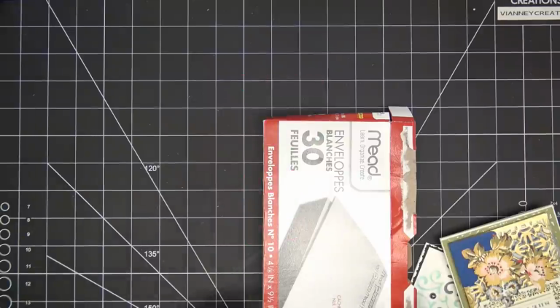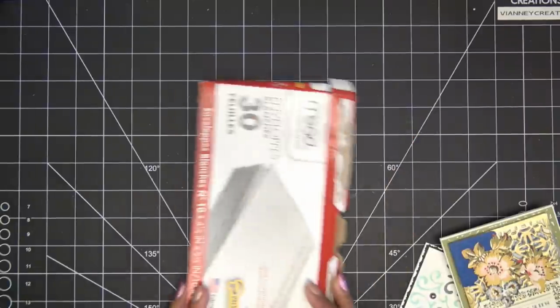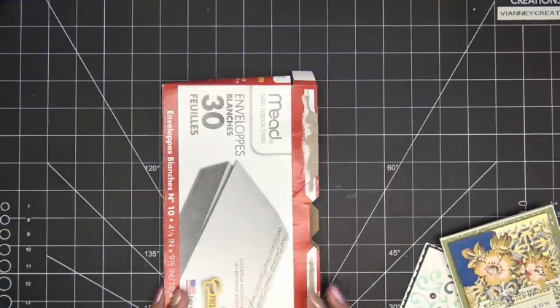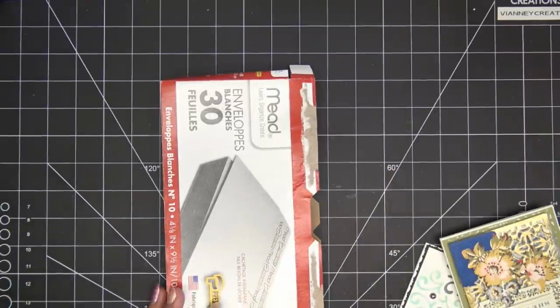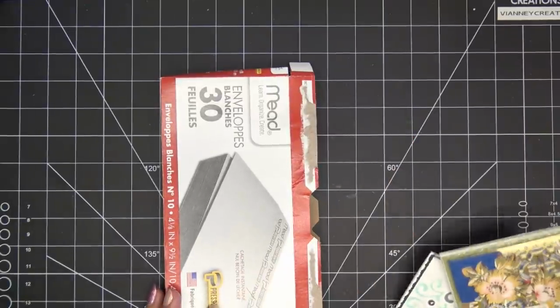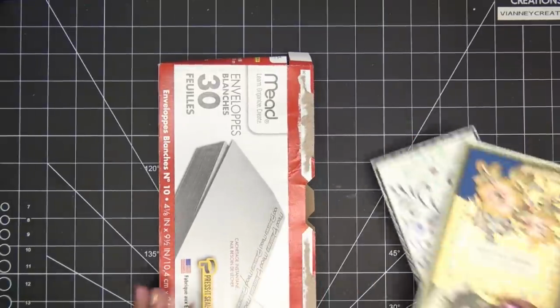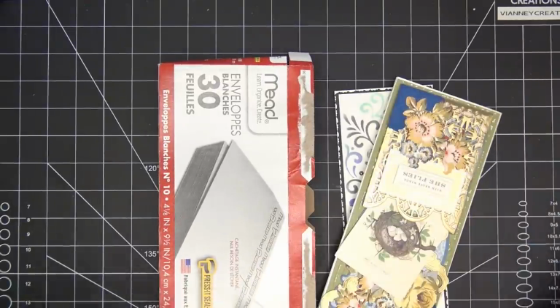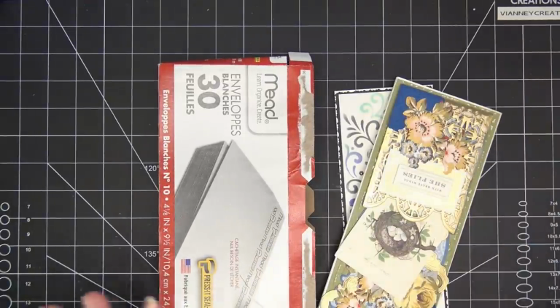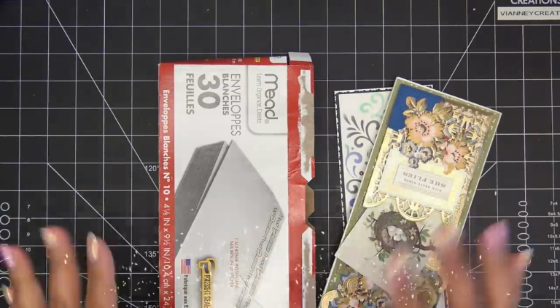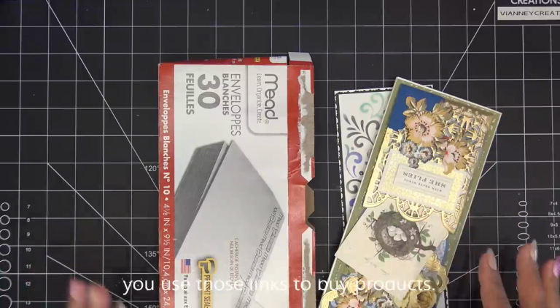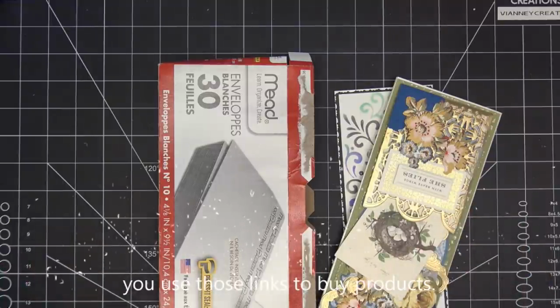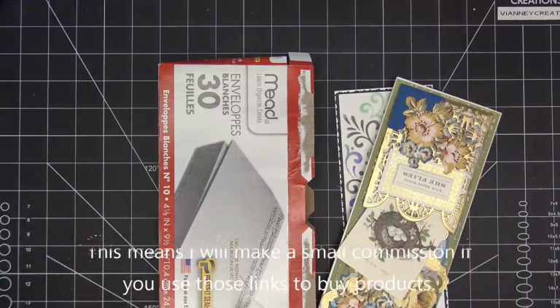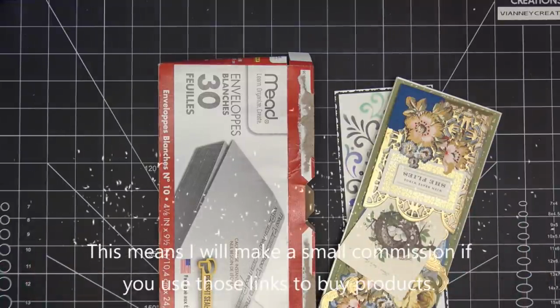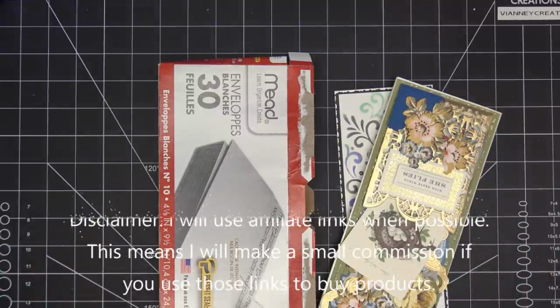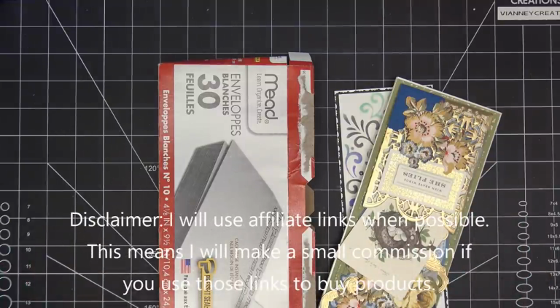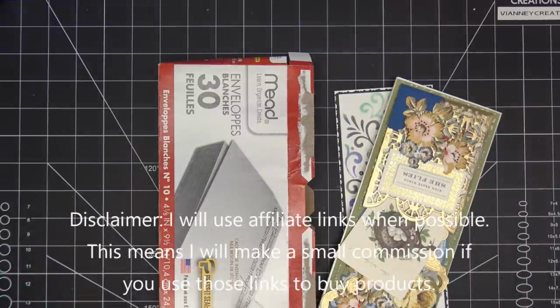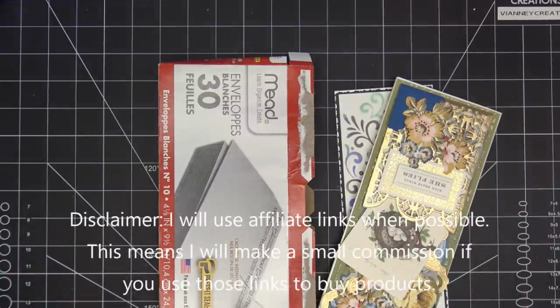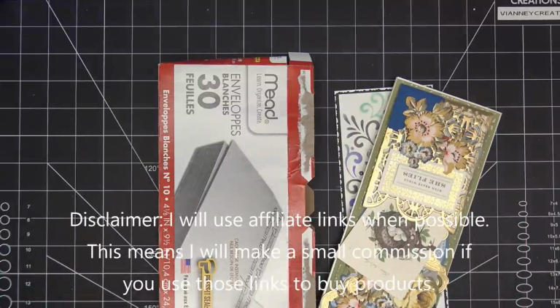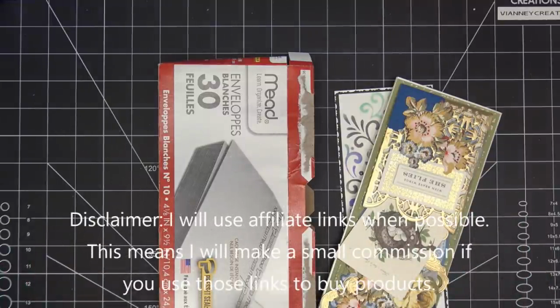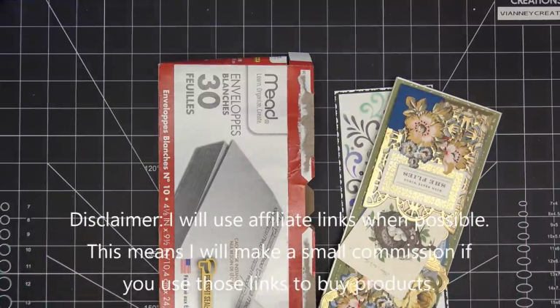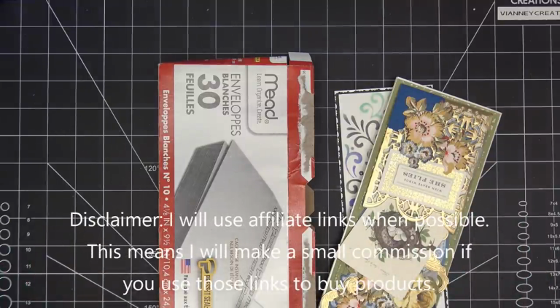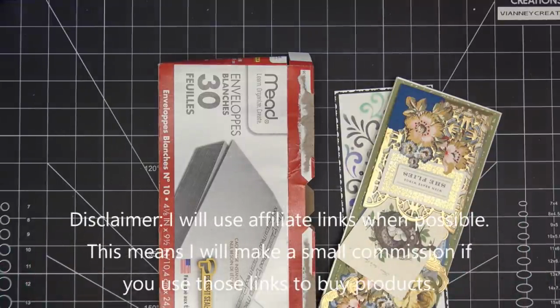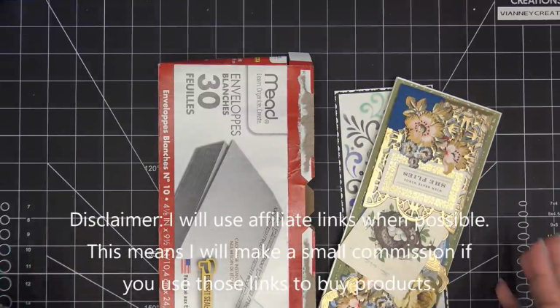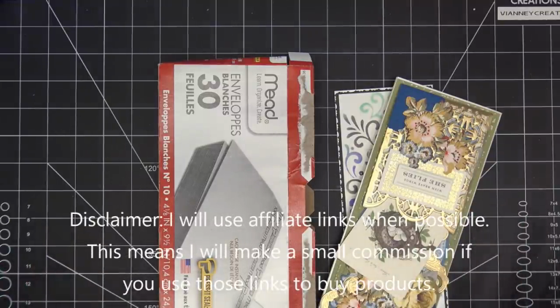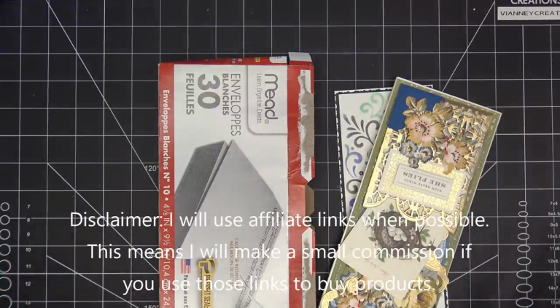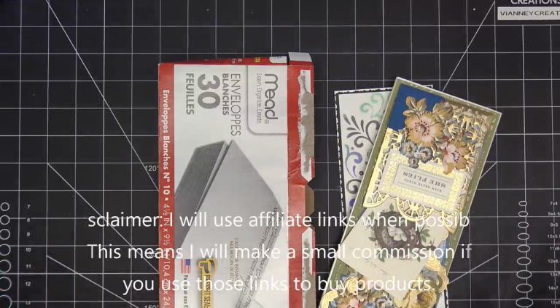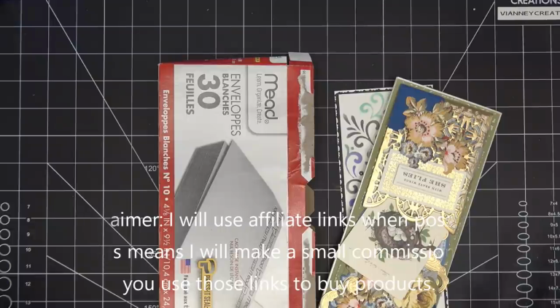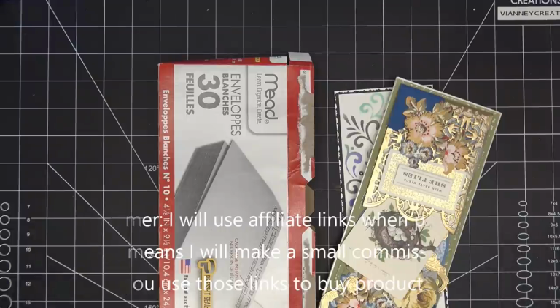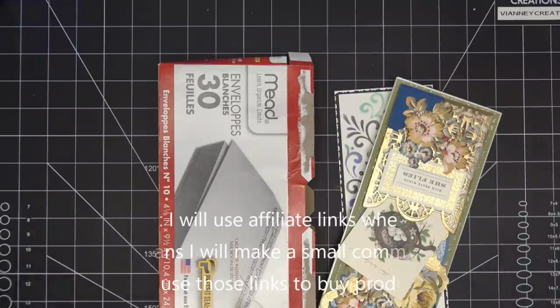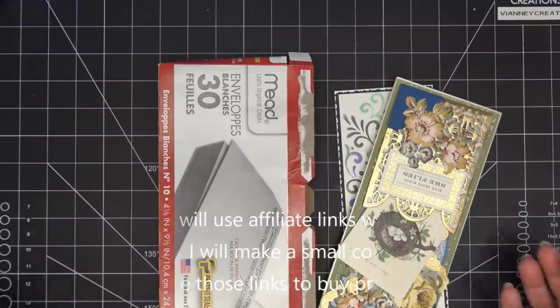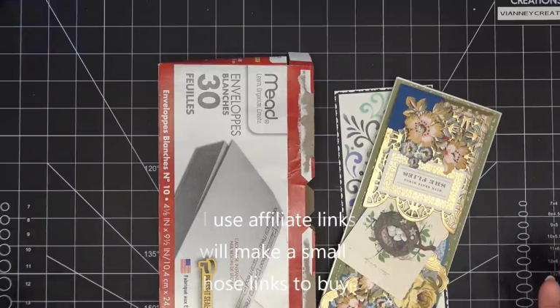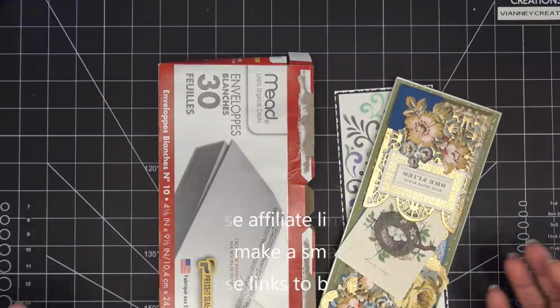Okay guys, so for today I've busted out the deconstructed card kit series. I'm going to make a deconstructed card kit for slim lines.